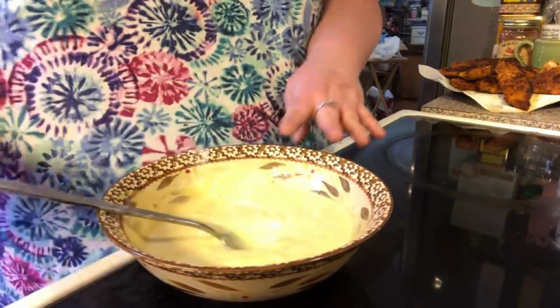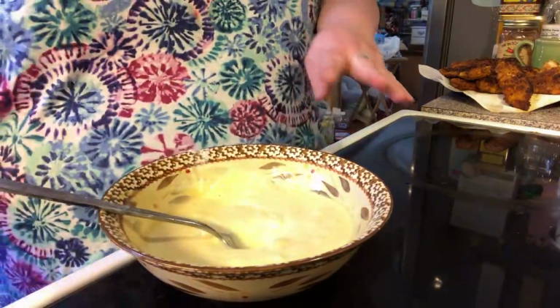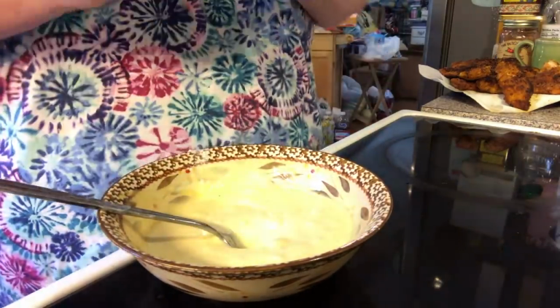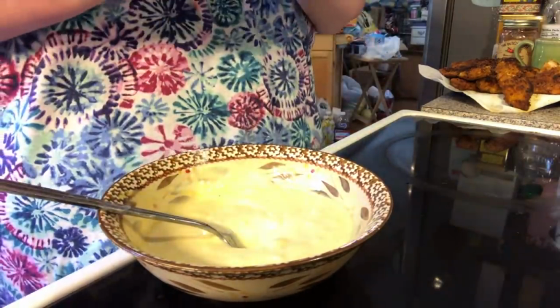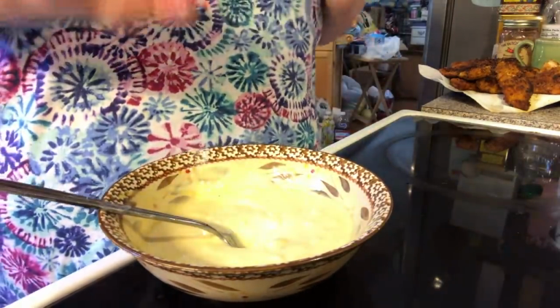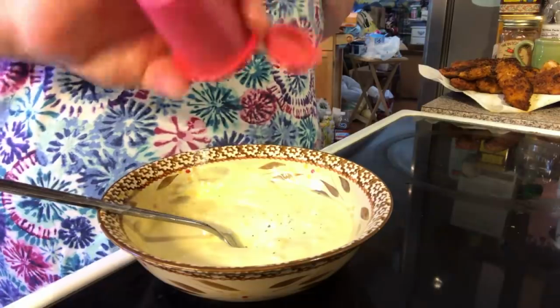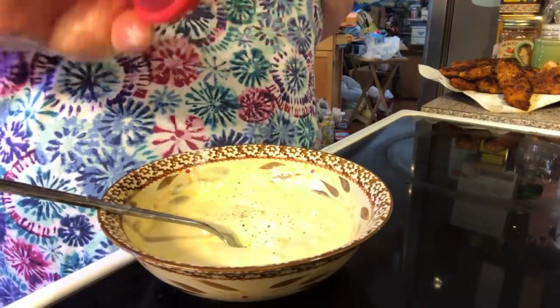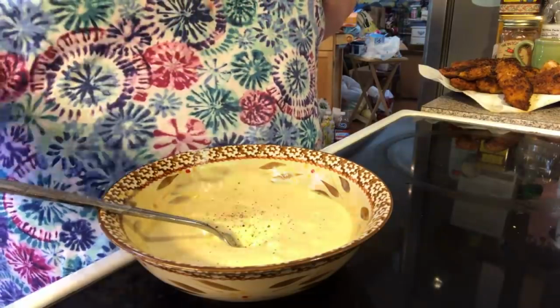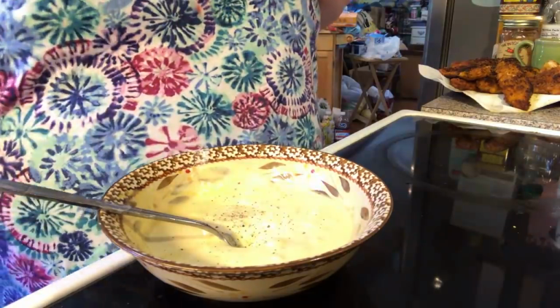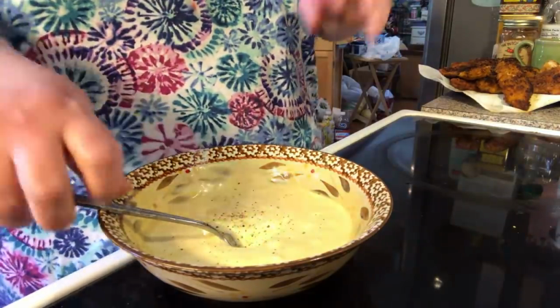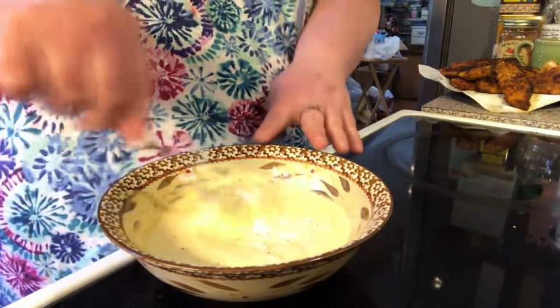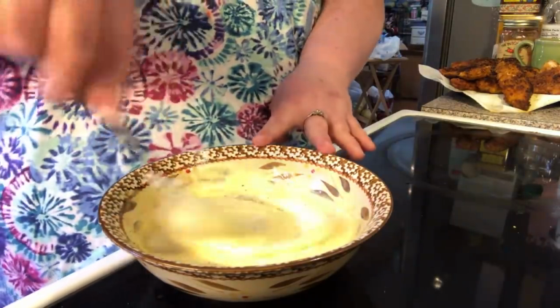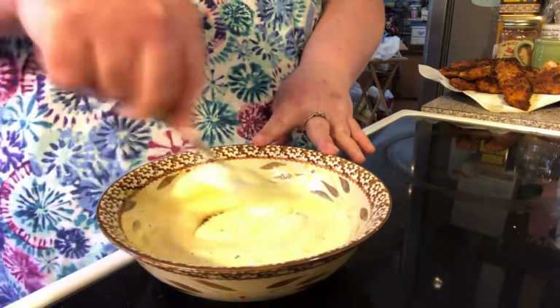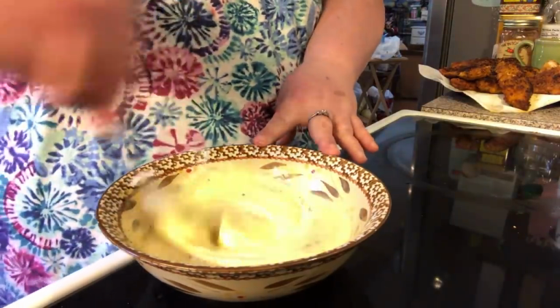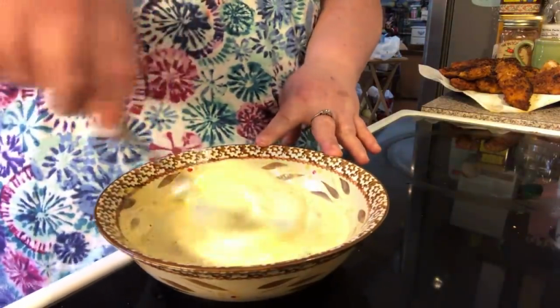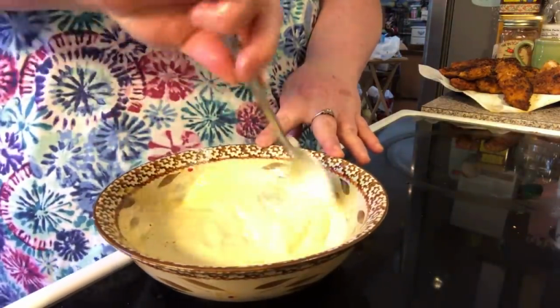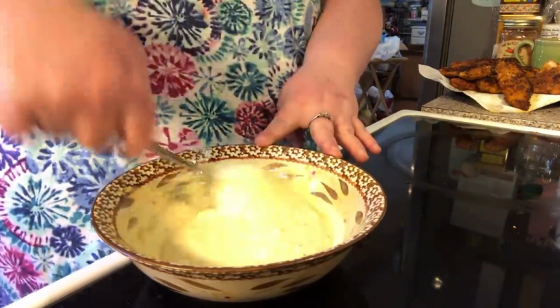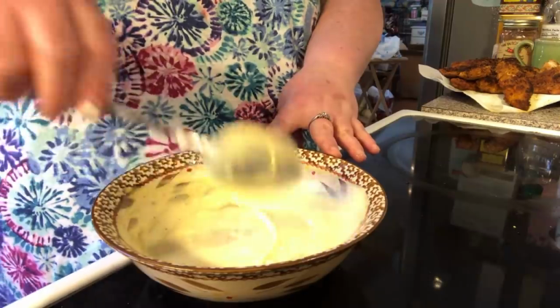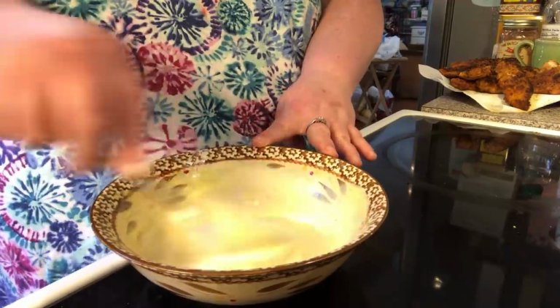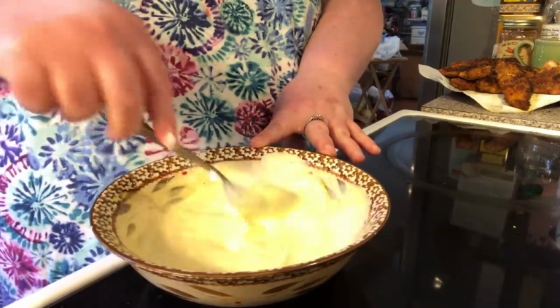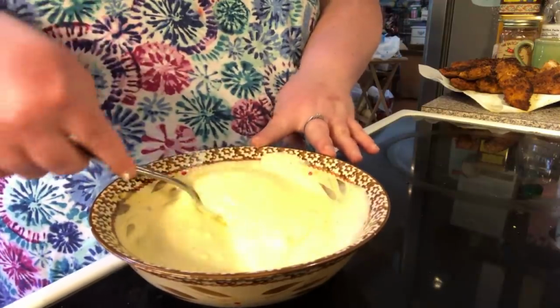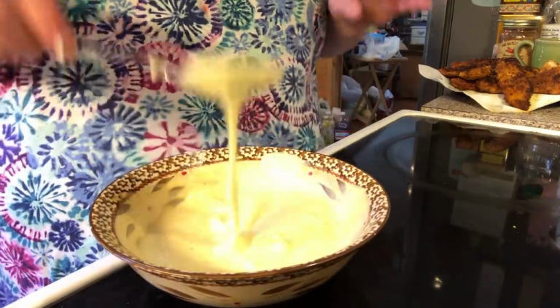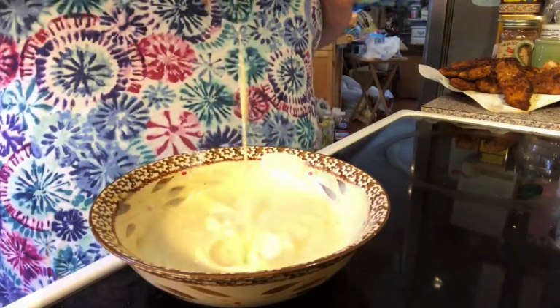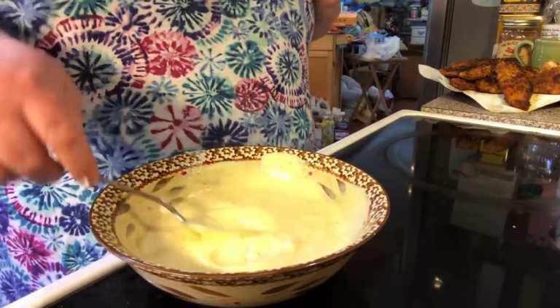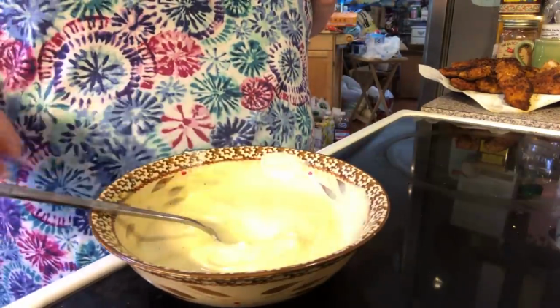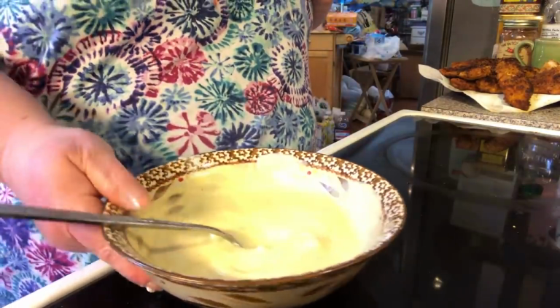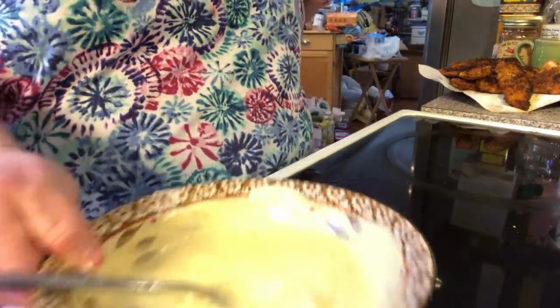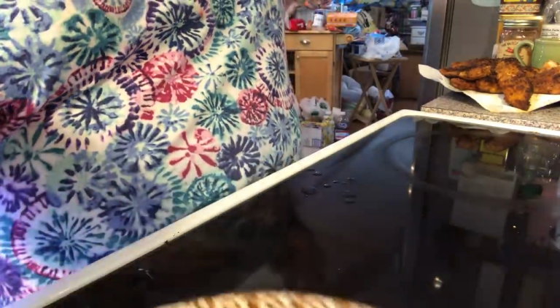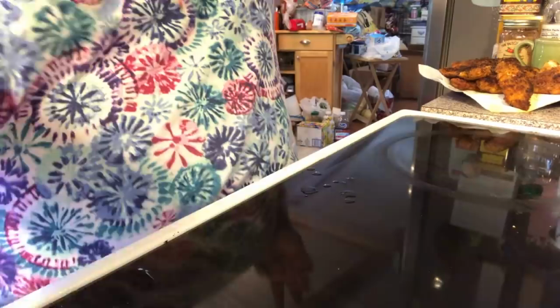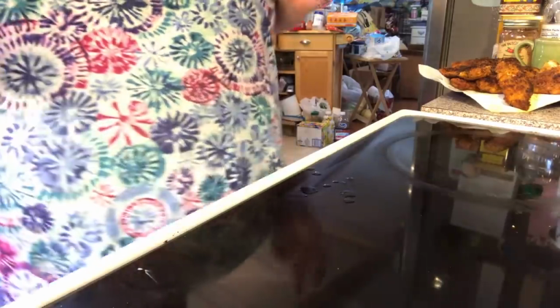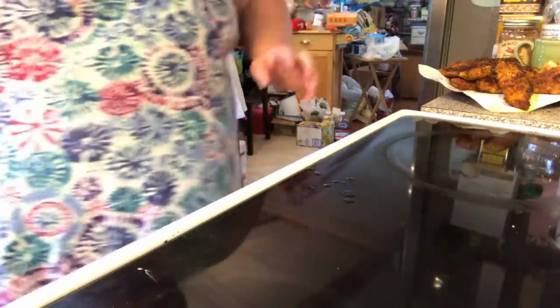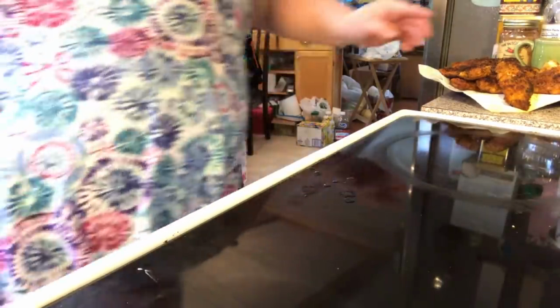And then let's just do a little bit of pepper. So there's your little dipping sauce, if you need it for anything.